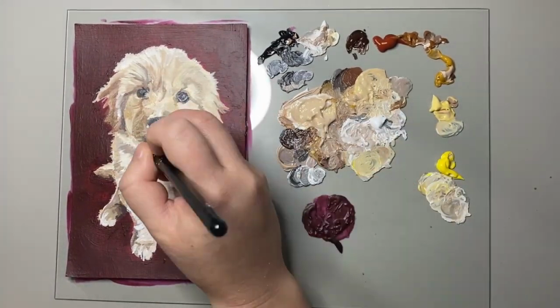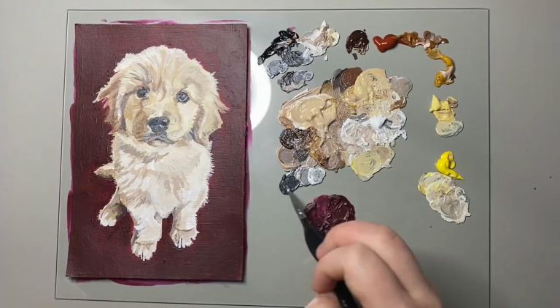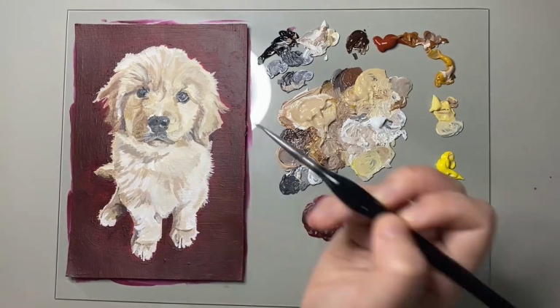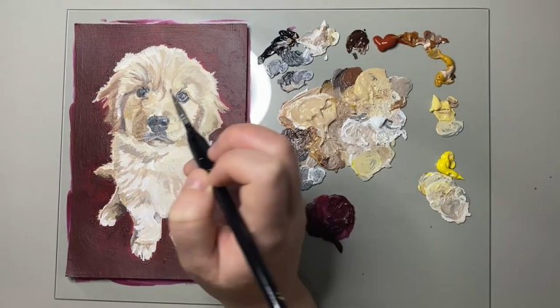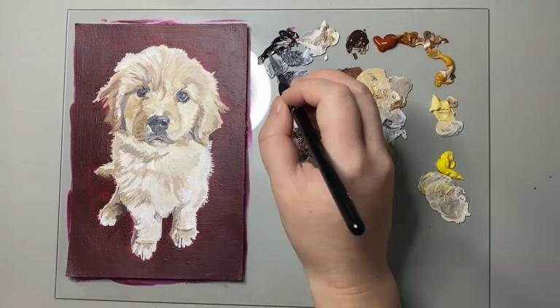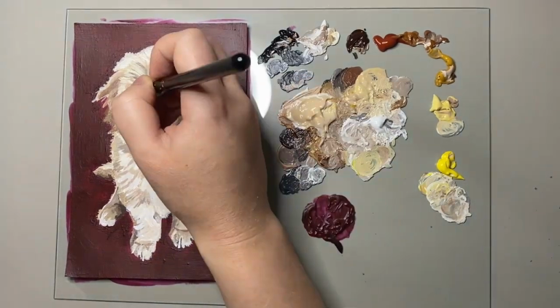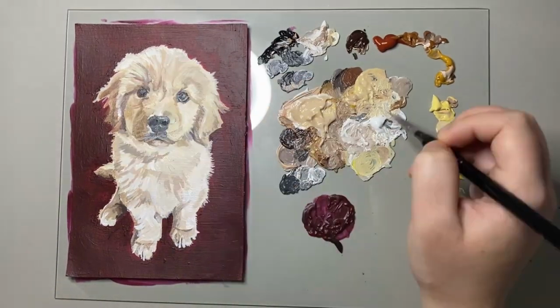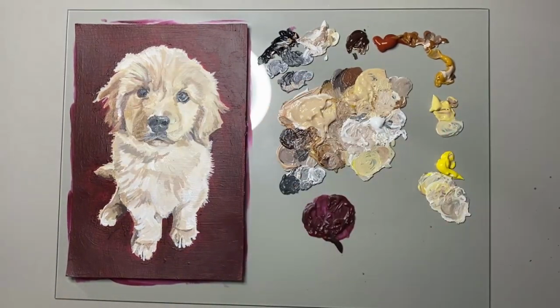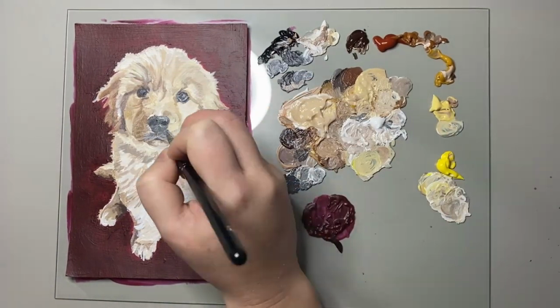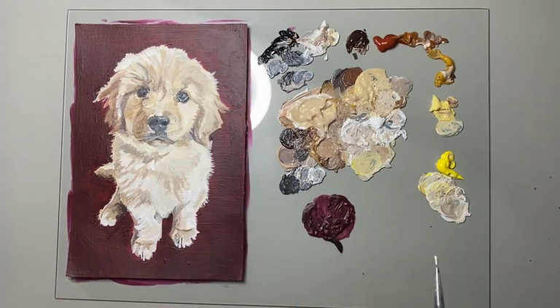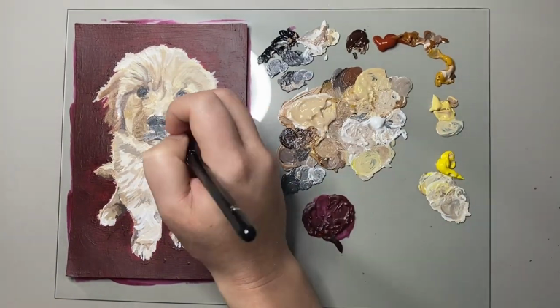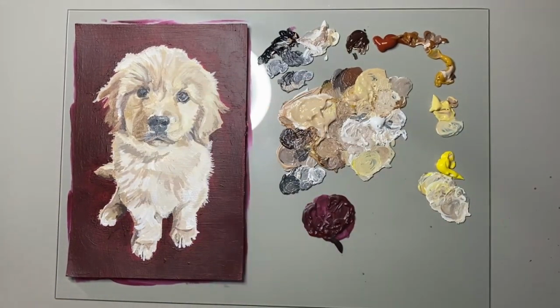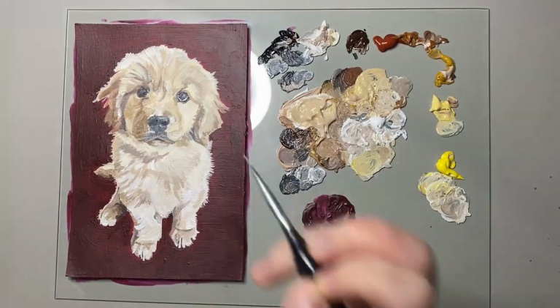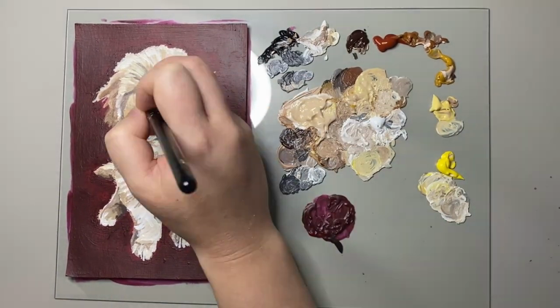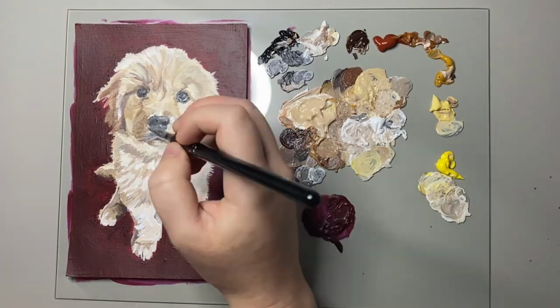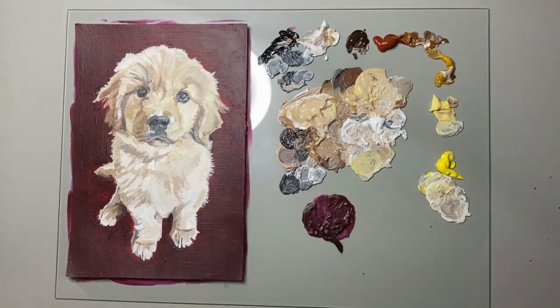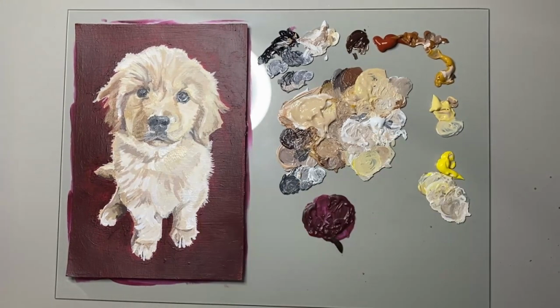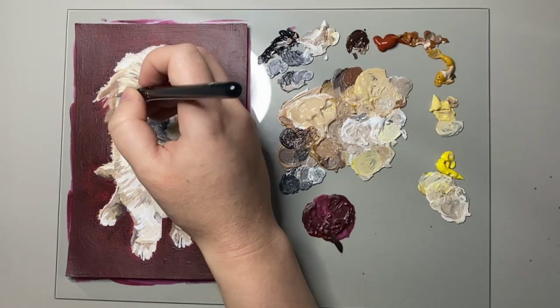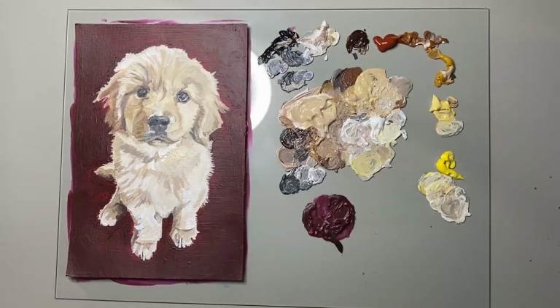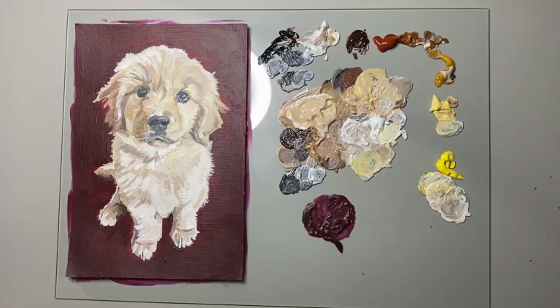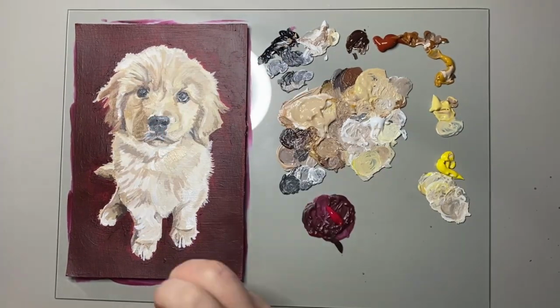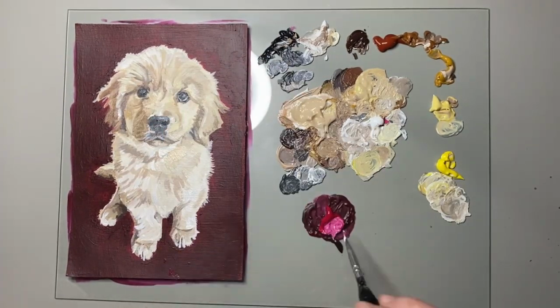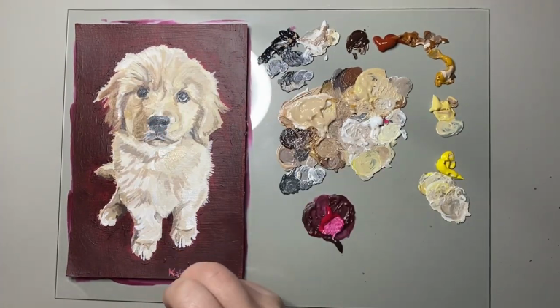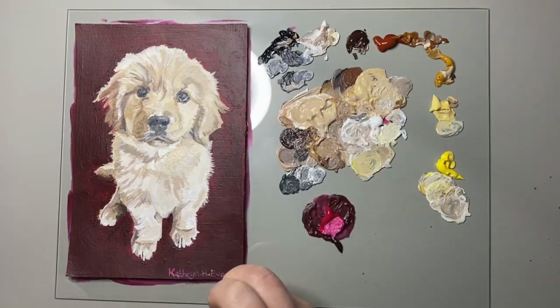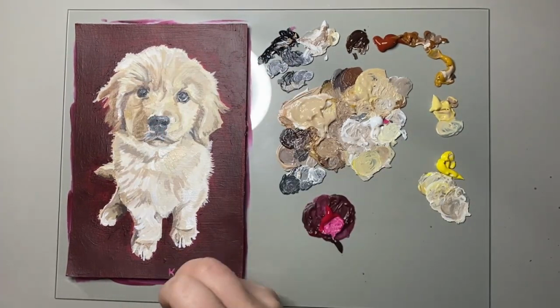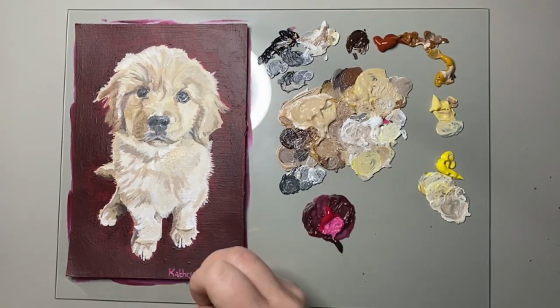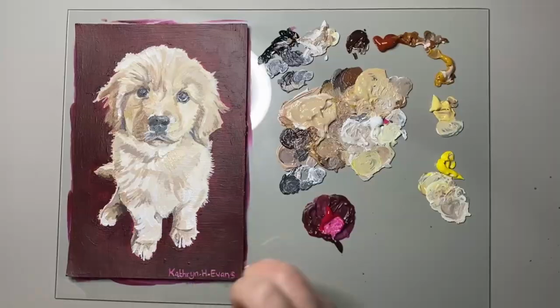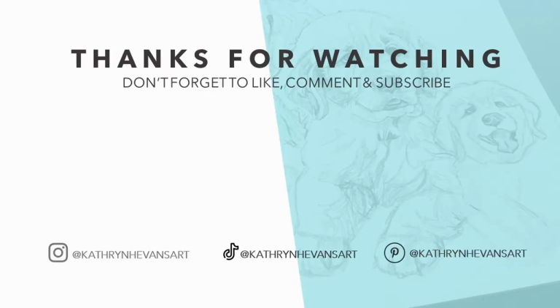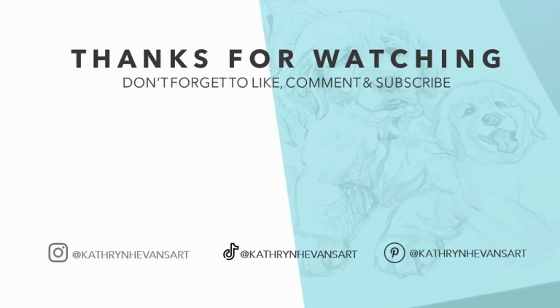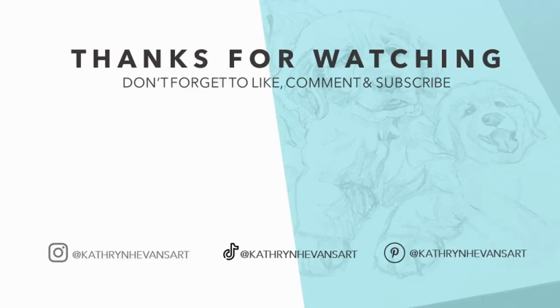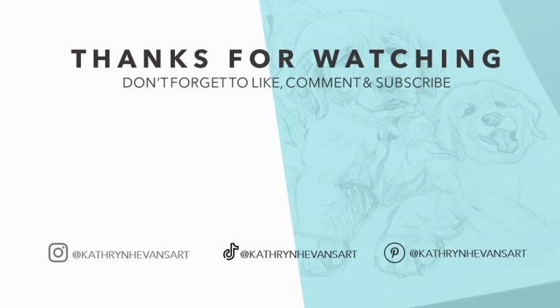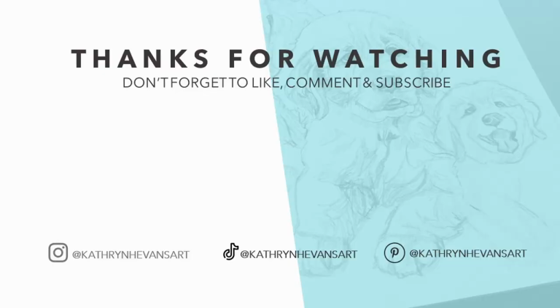I have to say this is one of my favourite paintings in my little puppy series. Be sure to leave a comment down below if you've enjoyed watching this painting, and be sure to check out the rest of my puppy videos in this series.